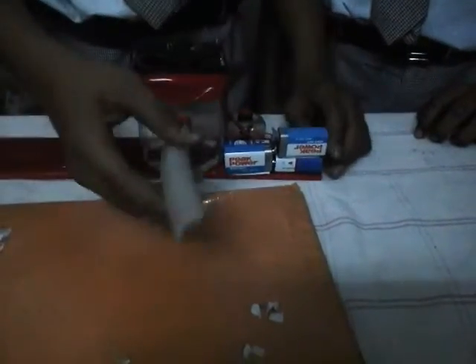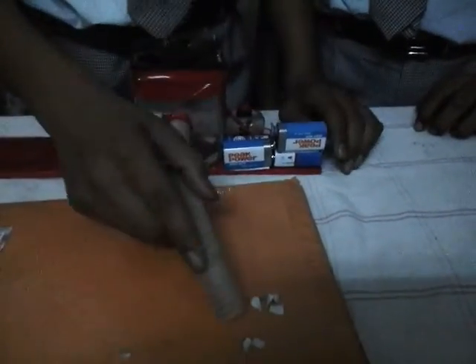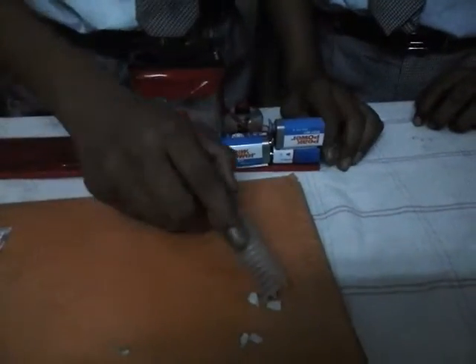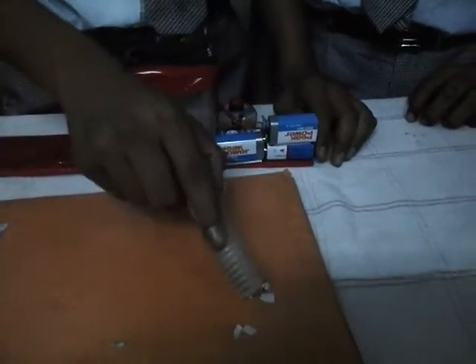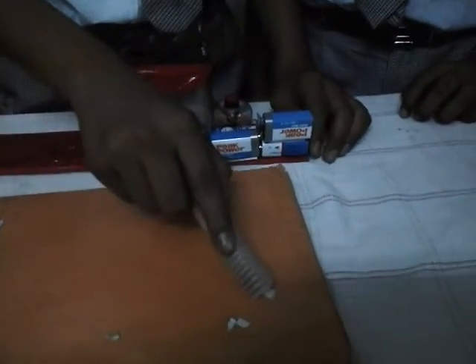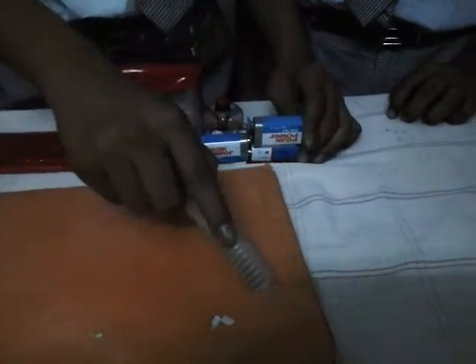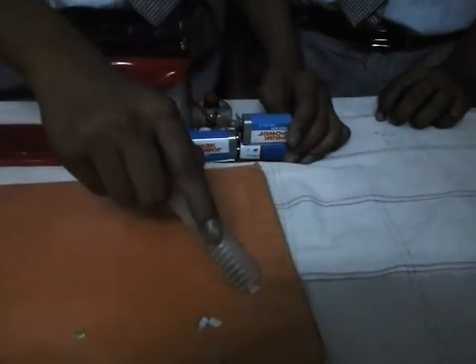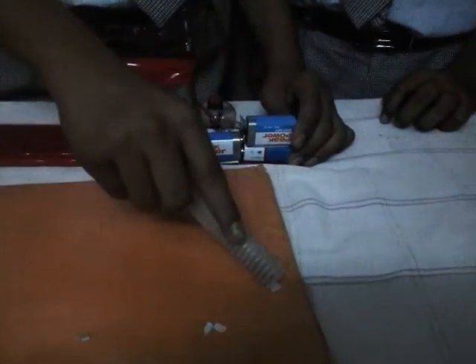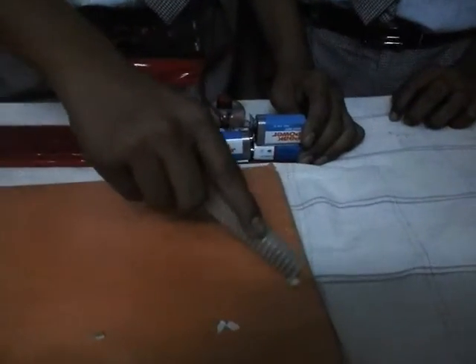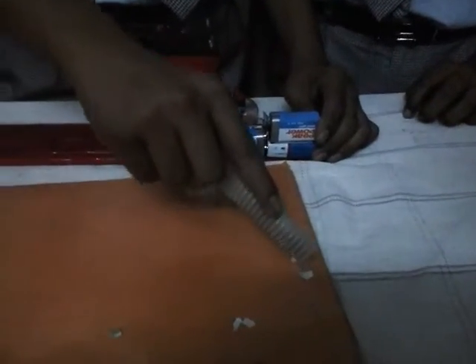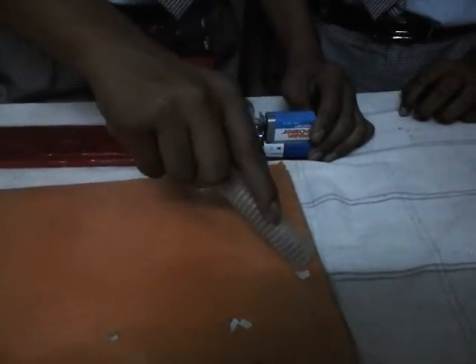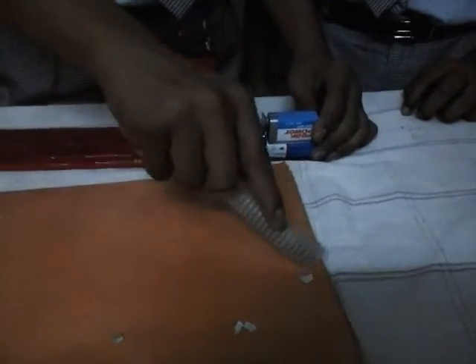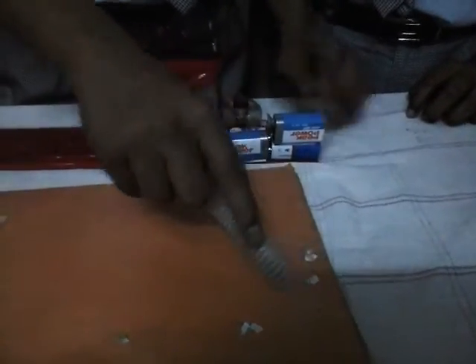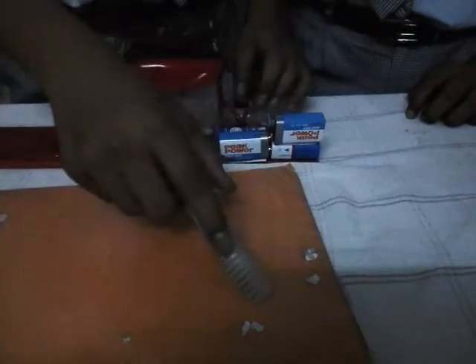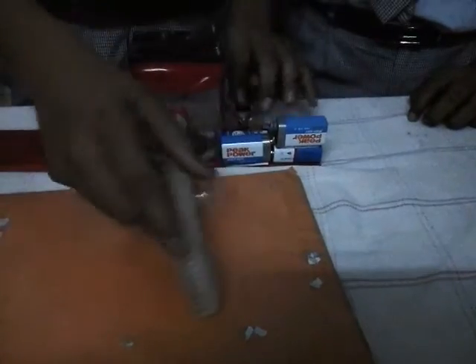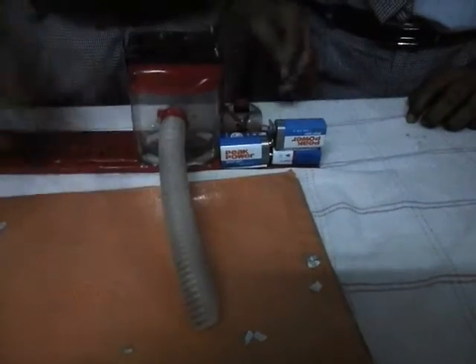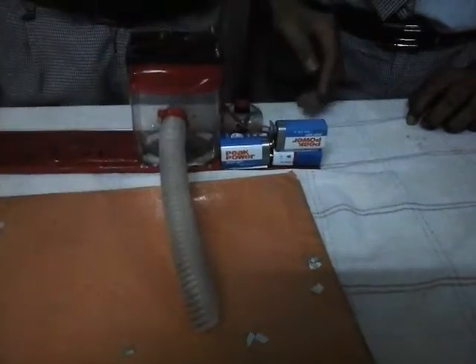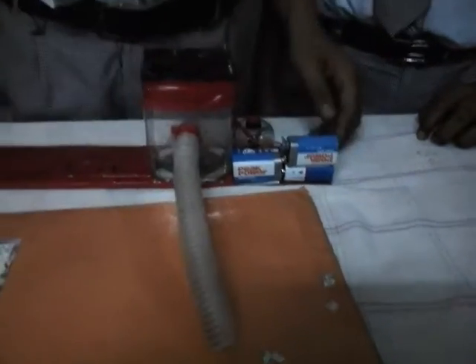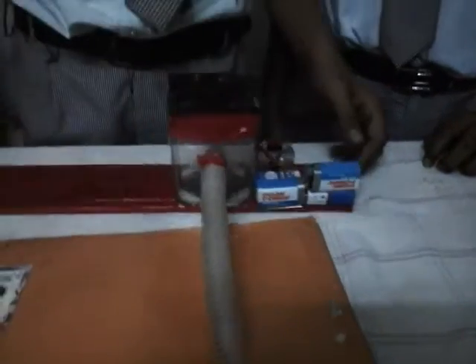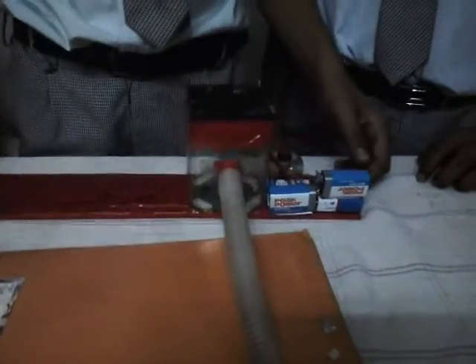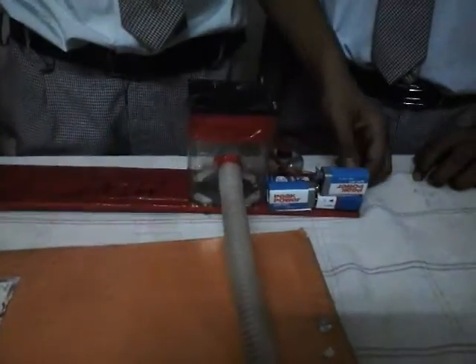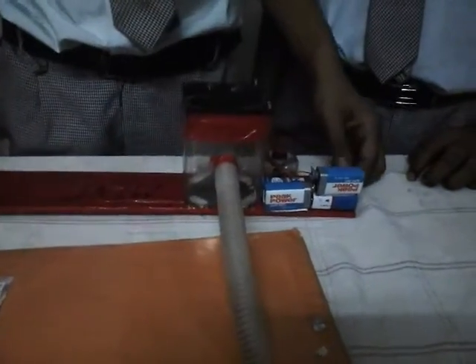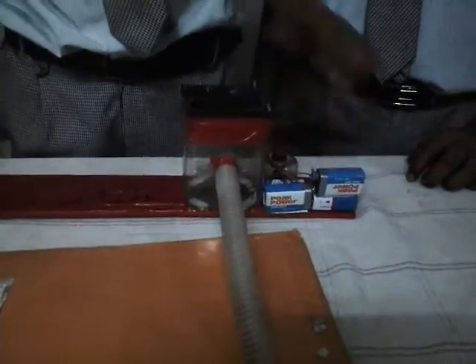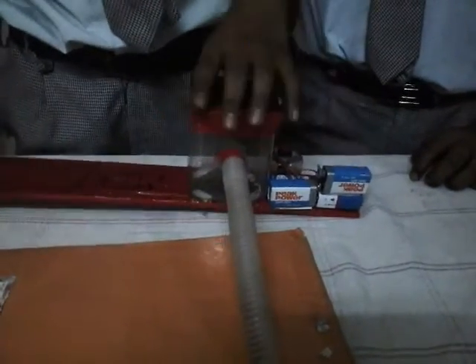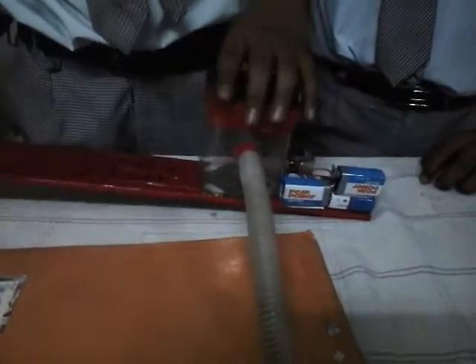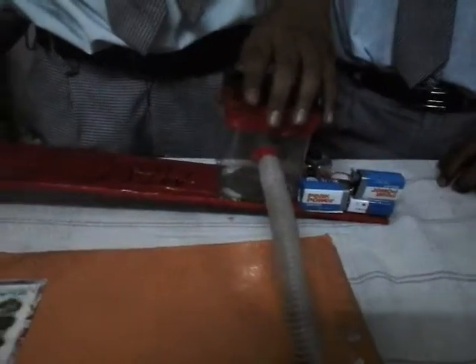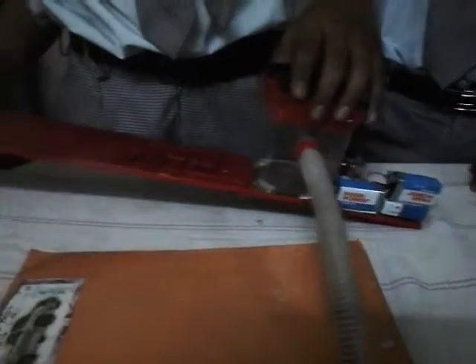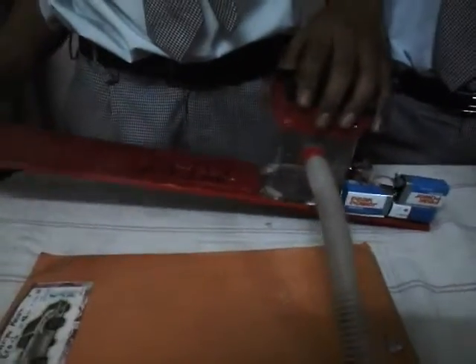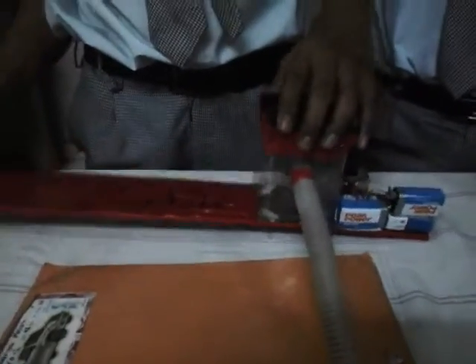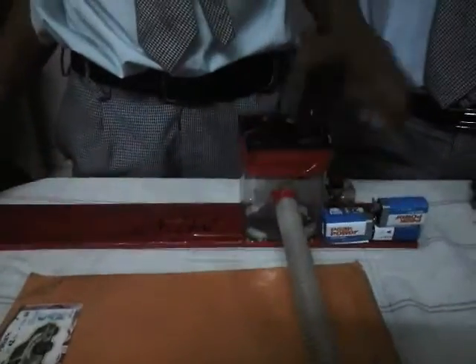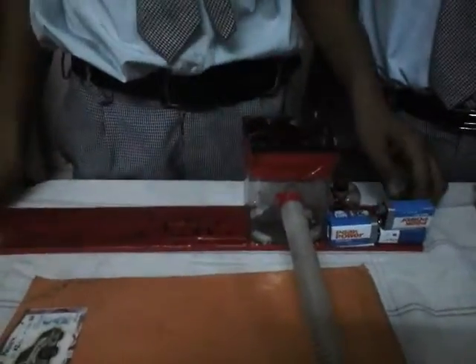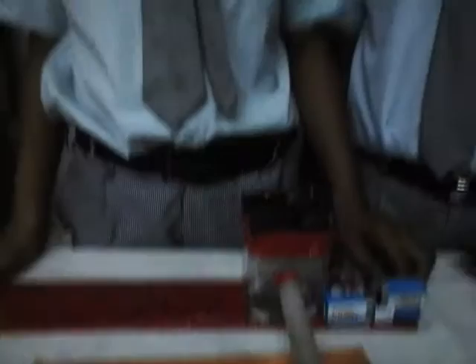you will see that the vacuum cleaner has sucked the dust. By this you can see that it is a mini vacuum cleaner which can work. Thank you.